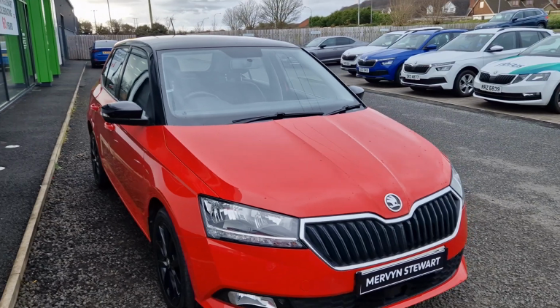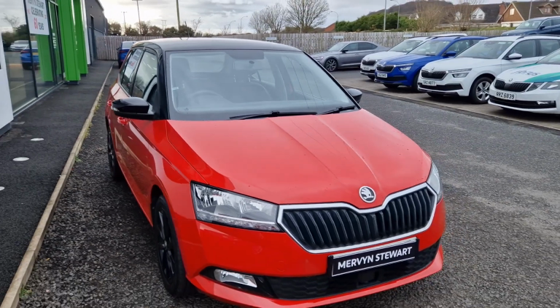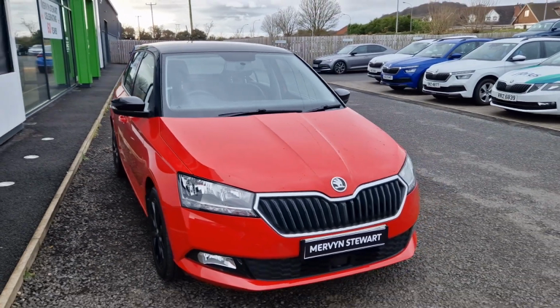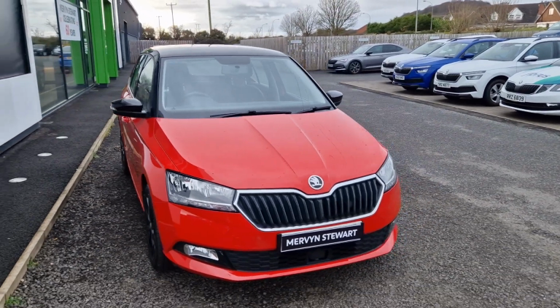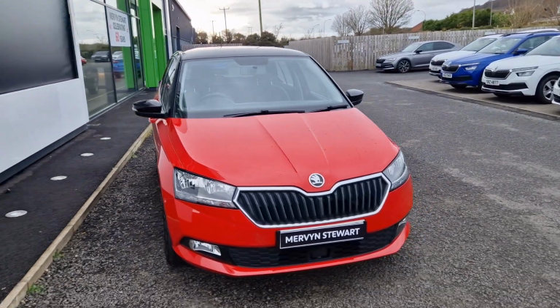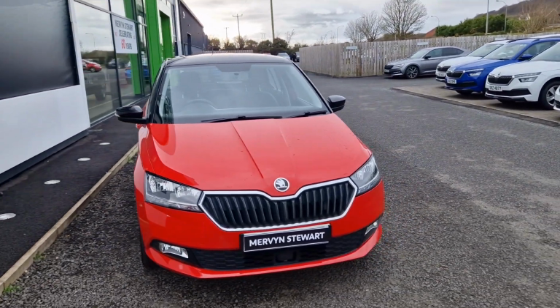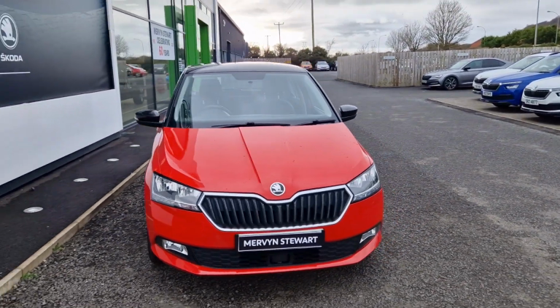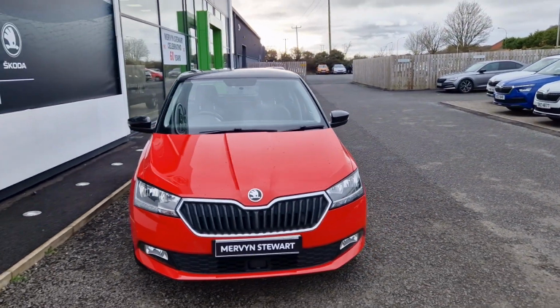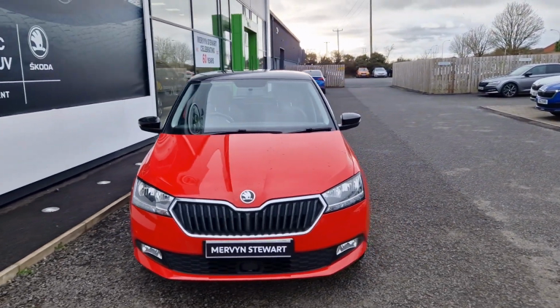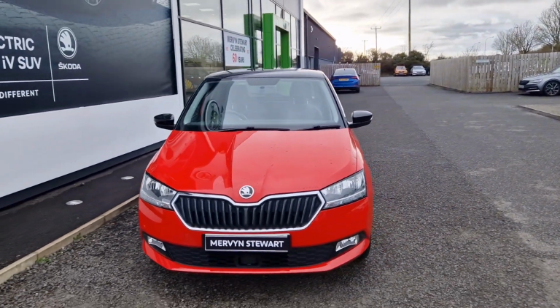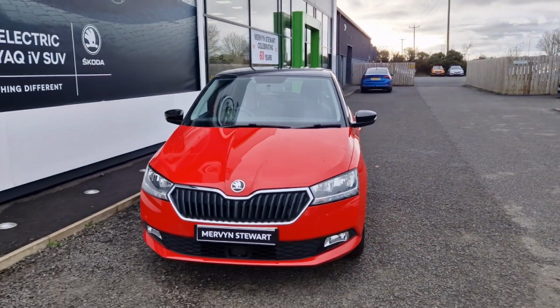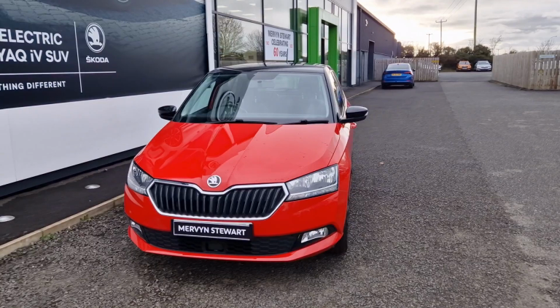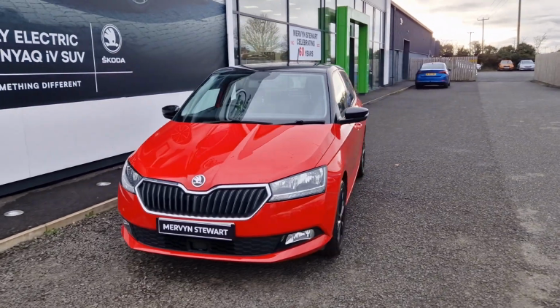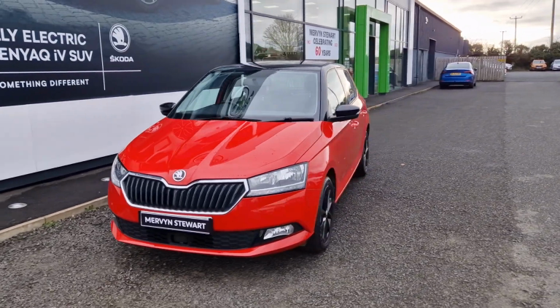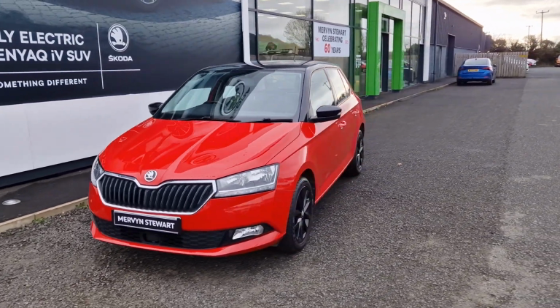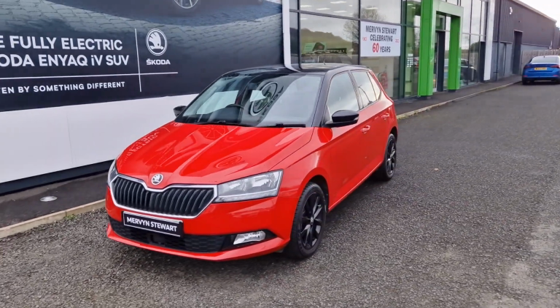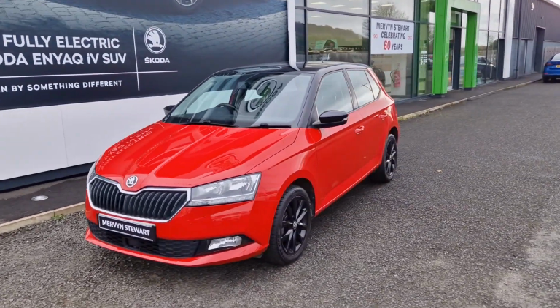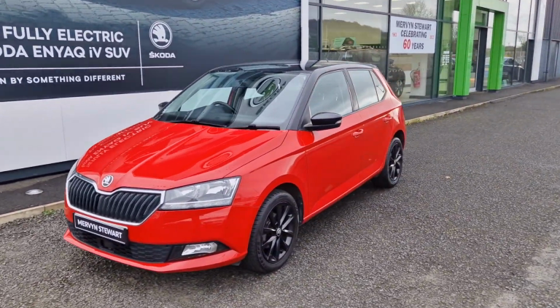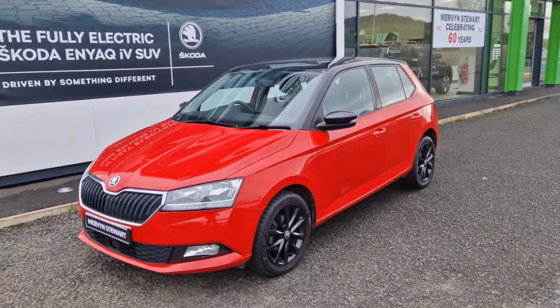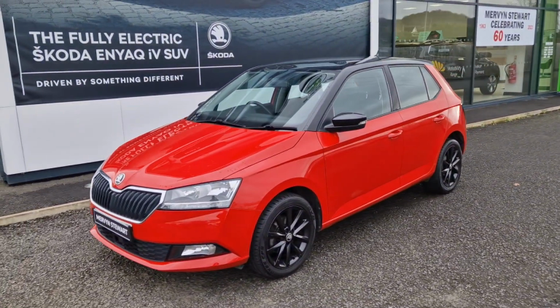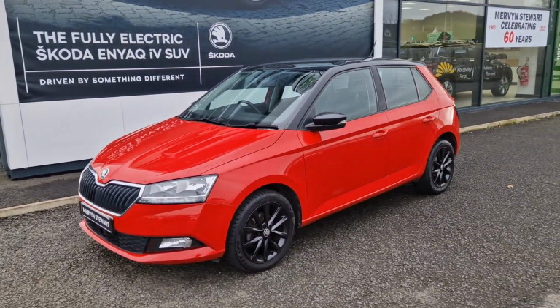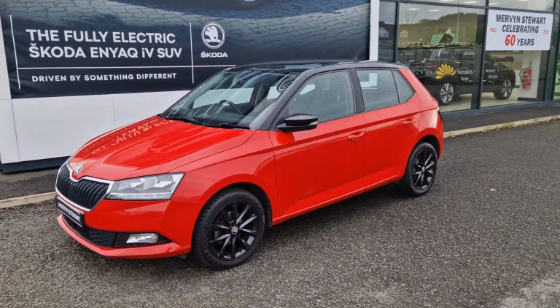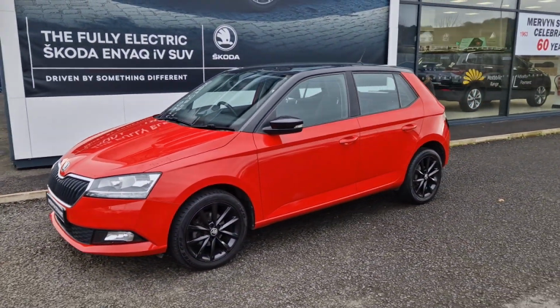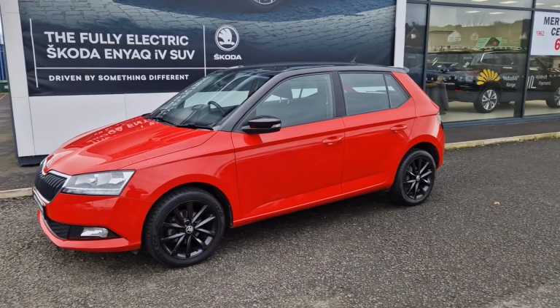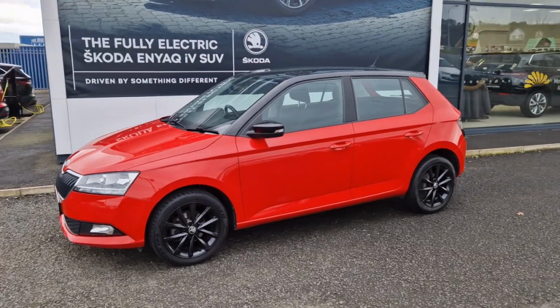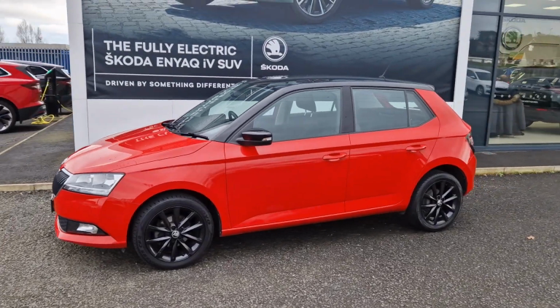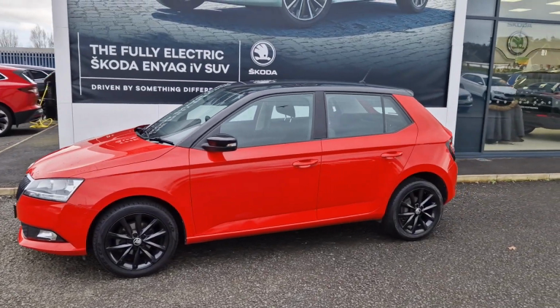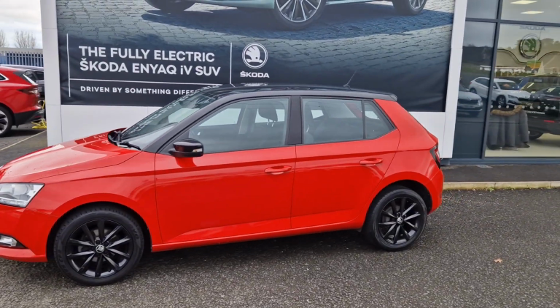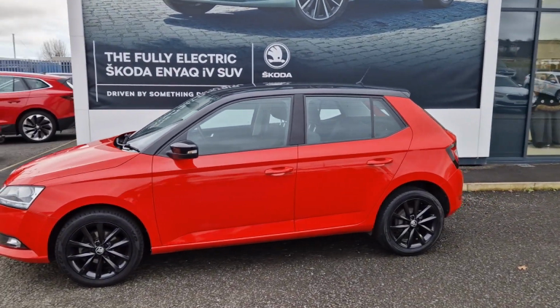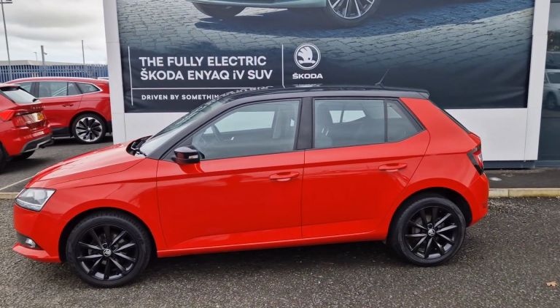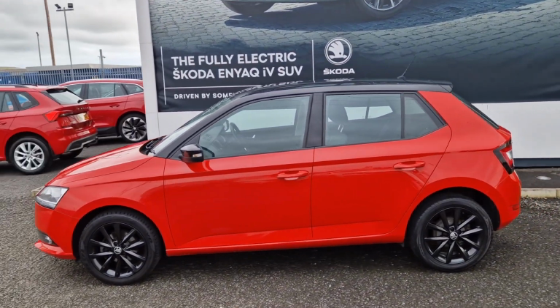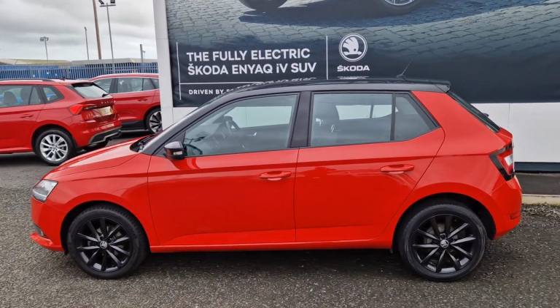Hi there folks, William McMurvin's Skoda in North Down. Here we have a 2019 Skoda Fabia Colour Edition hatchback. This car is powered by the 1 litre MPI engine and it's finished in the lovely red with your contrasting roof and mirror caps in gloss black.